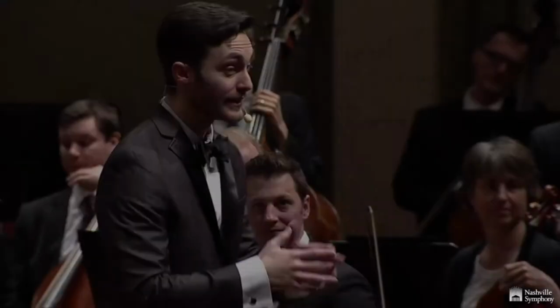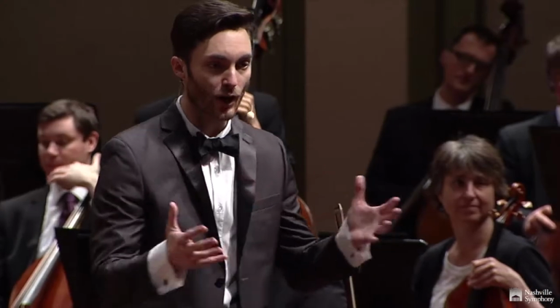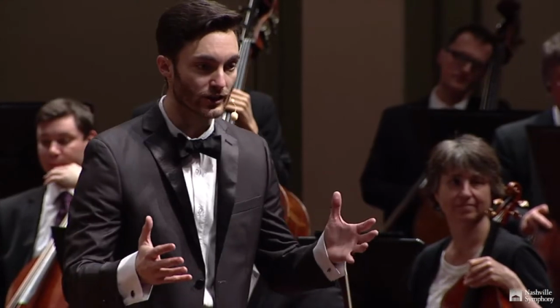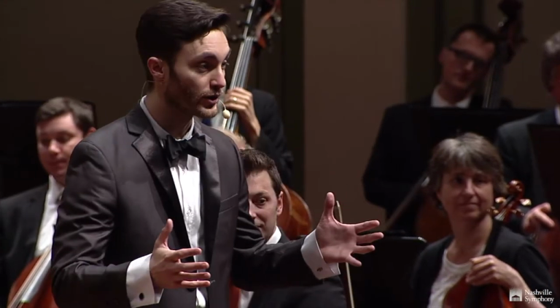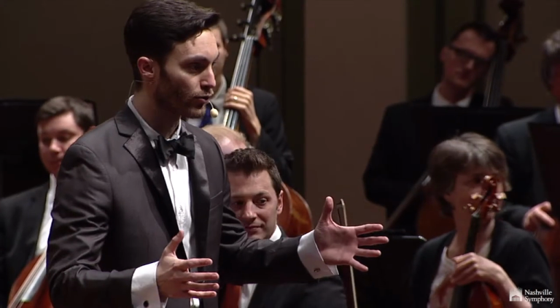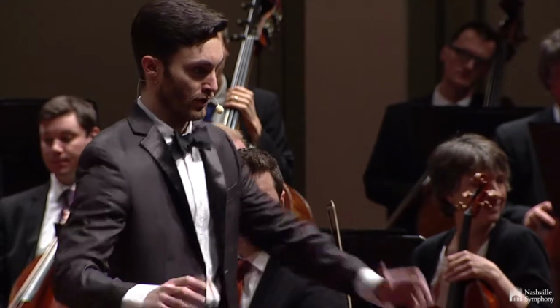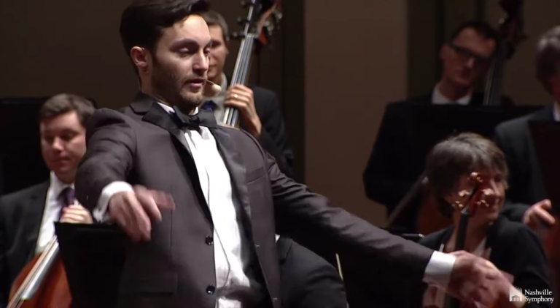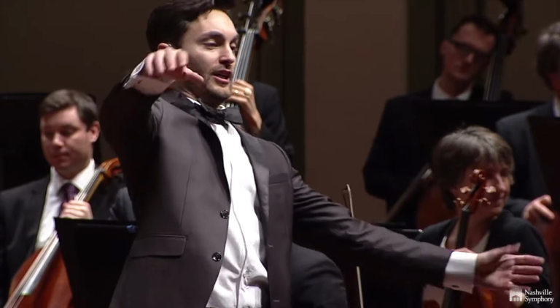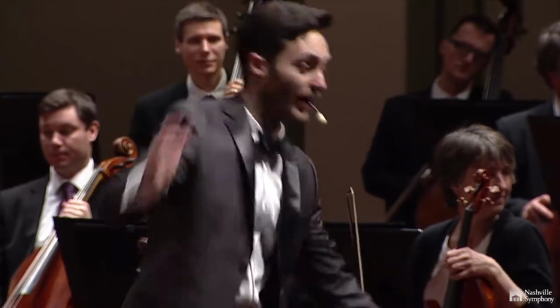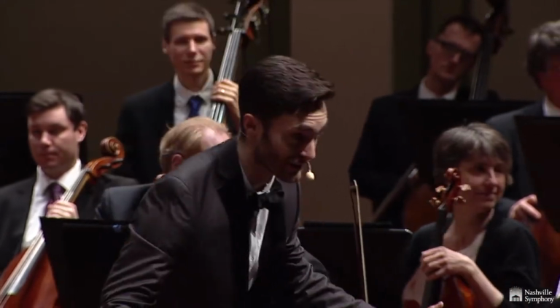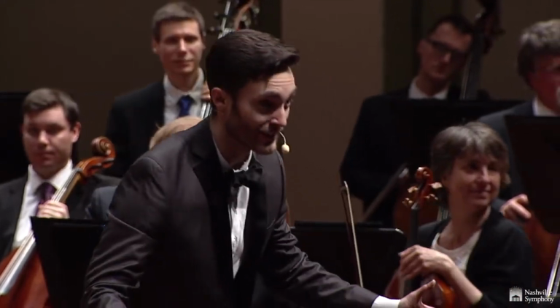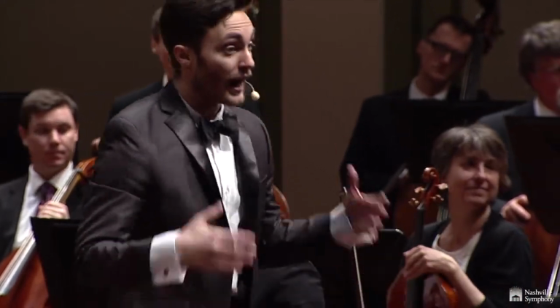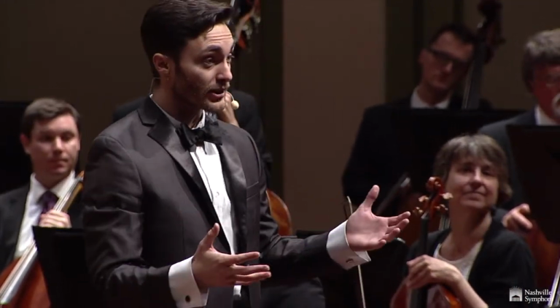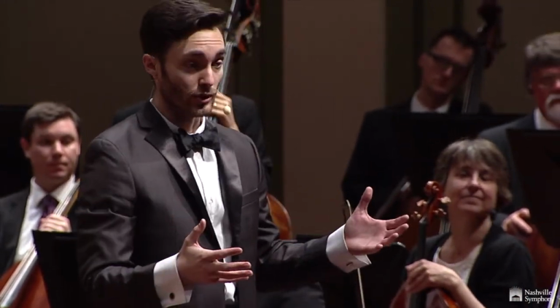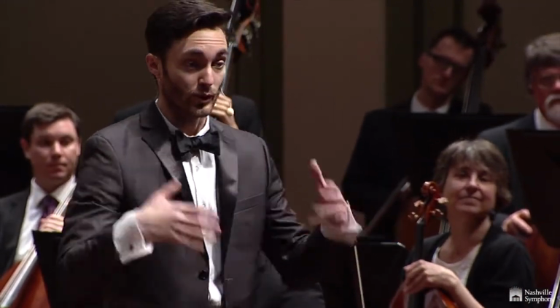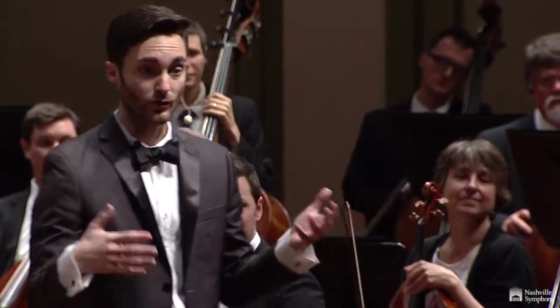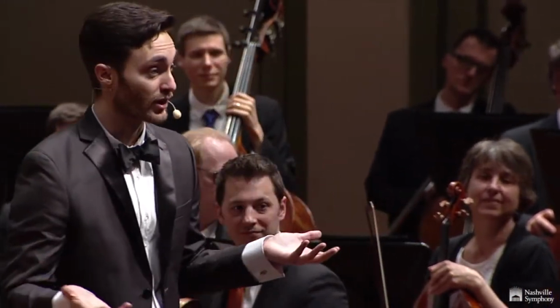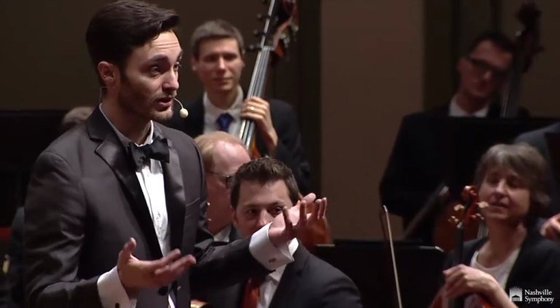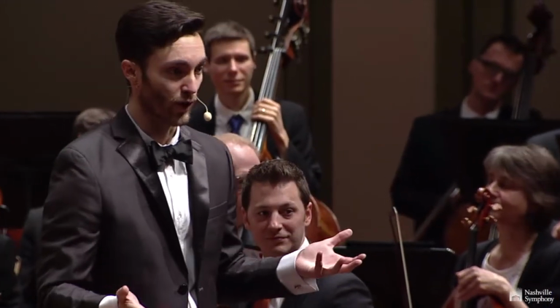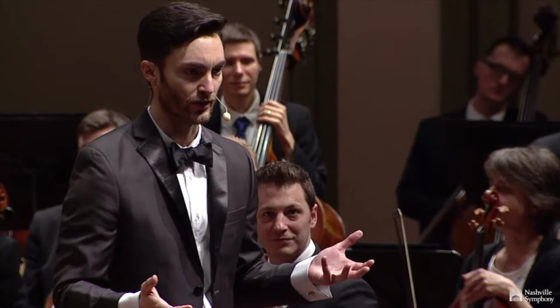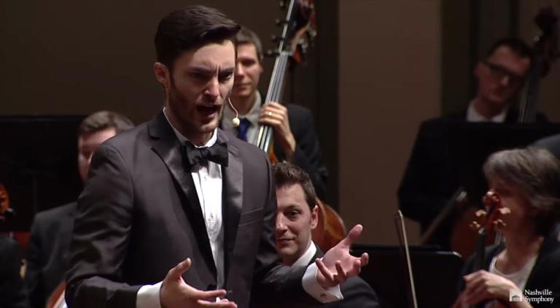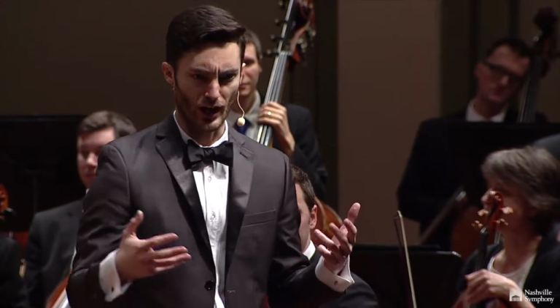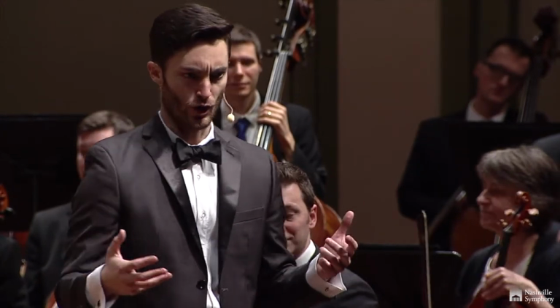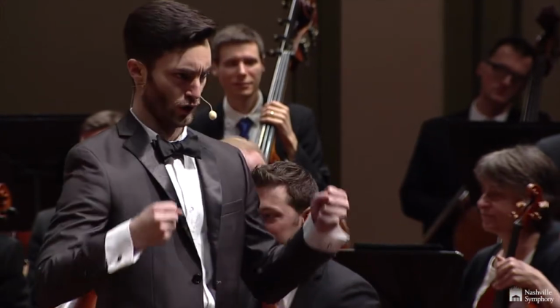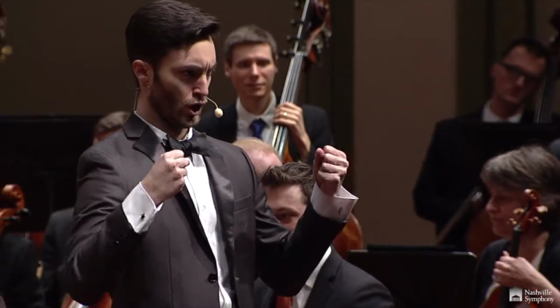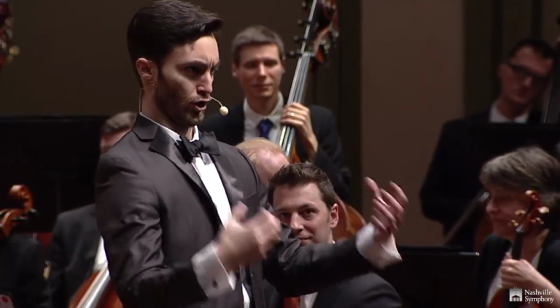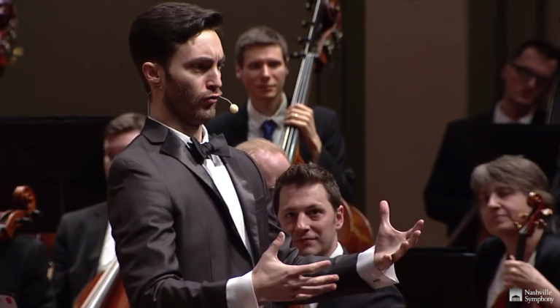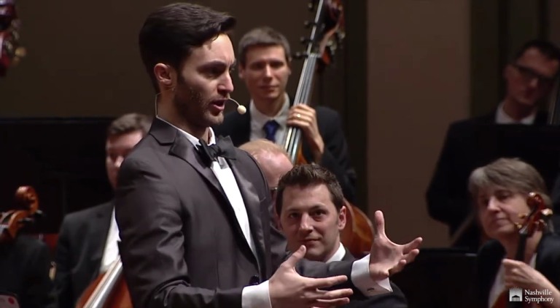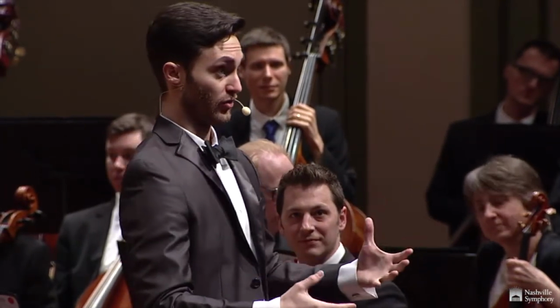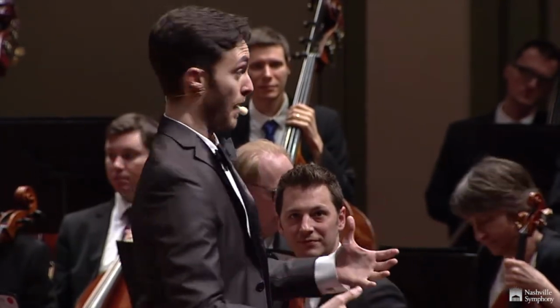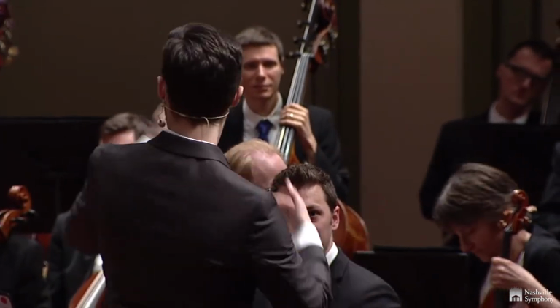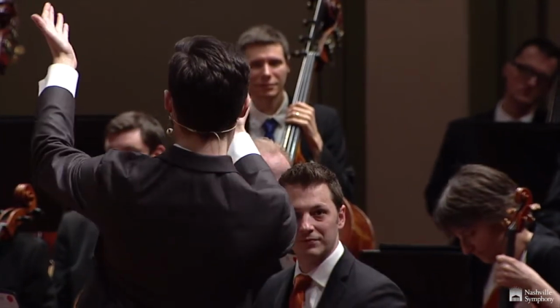Sound is created through vibrations! Each instrument produces vibrations in different ways, and you can have really low vibrations like on the tuba.